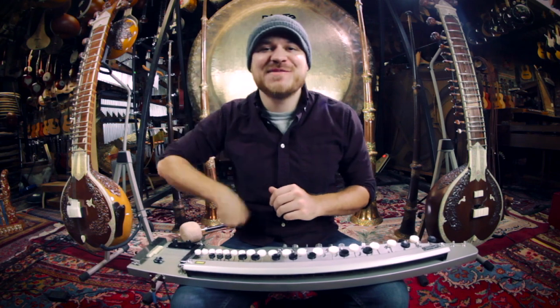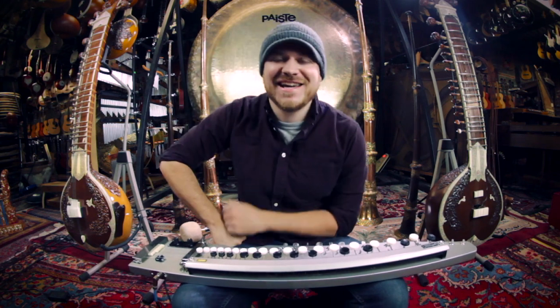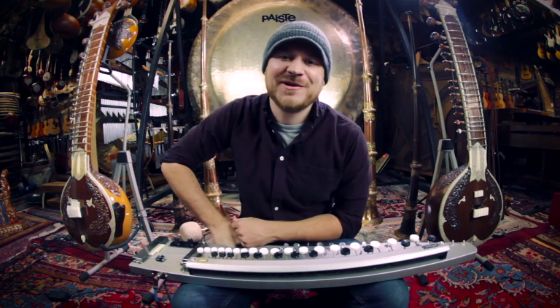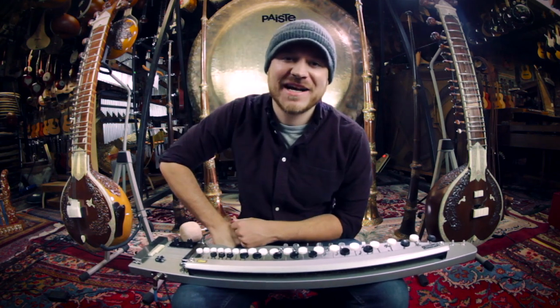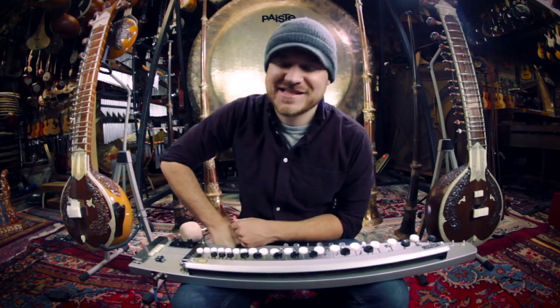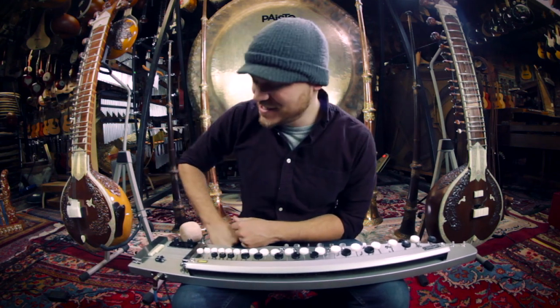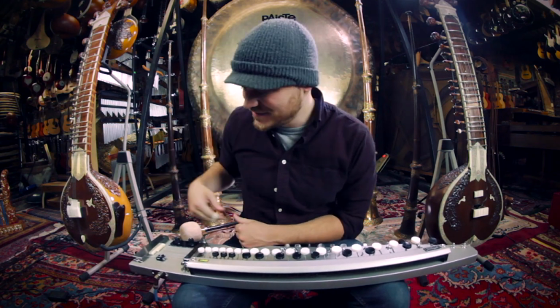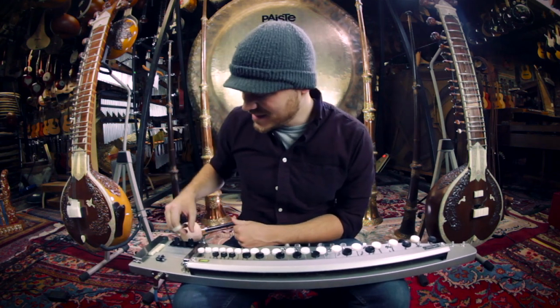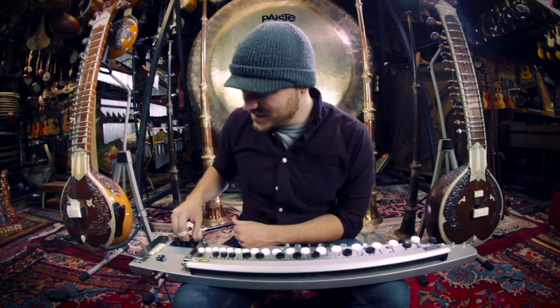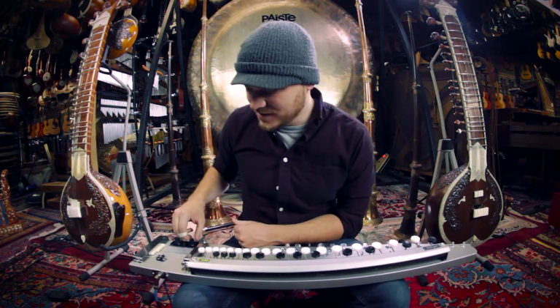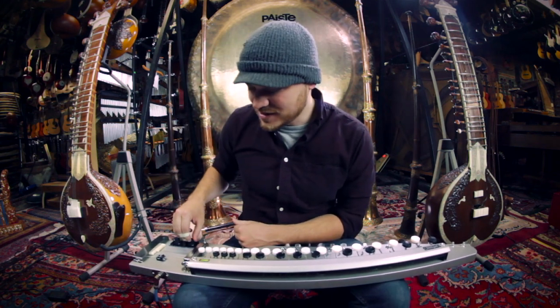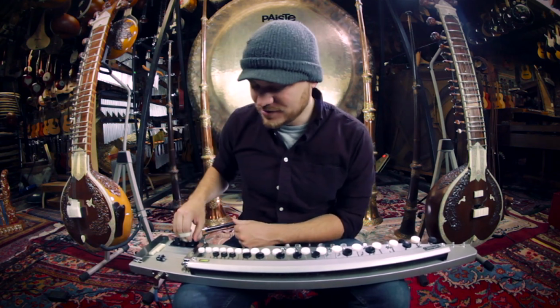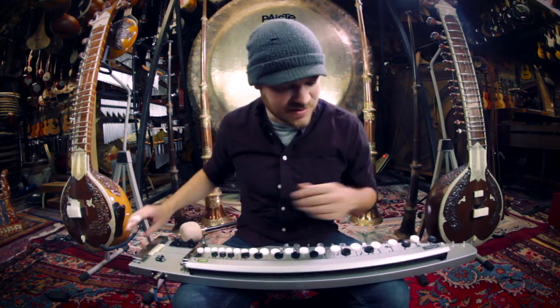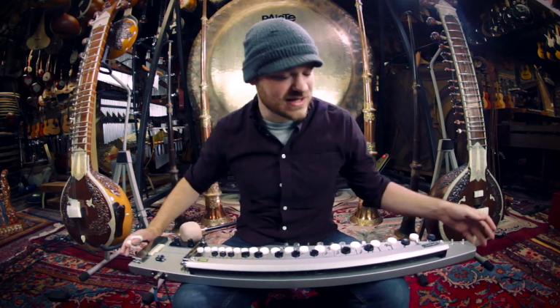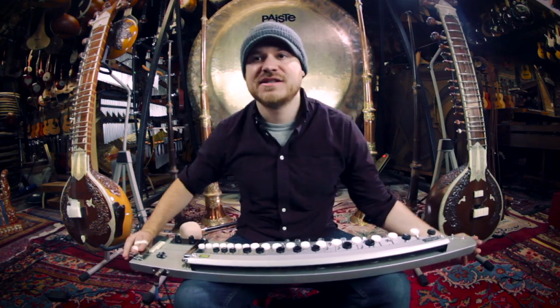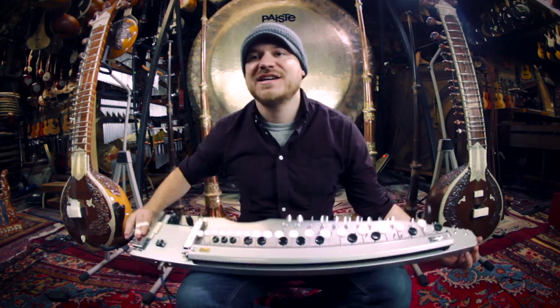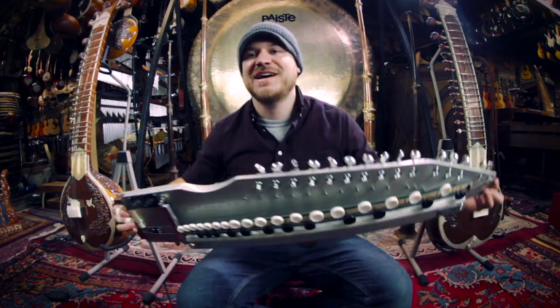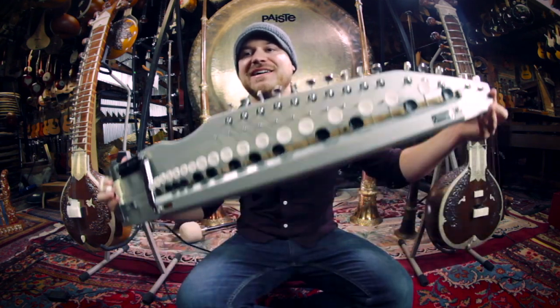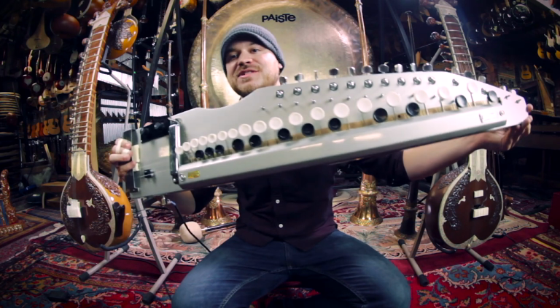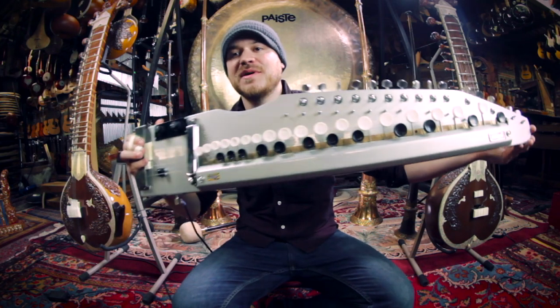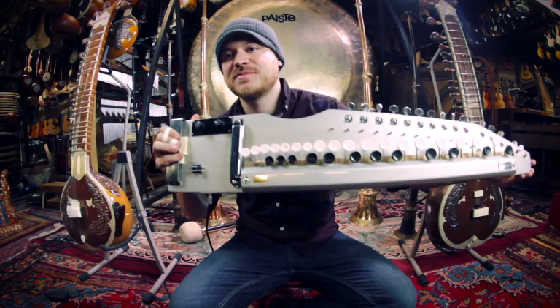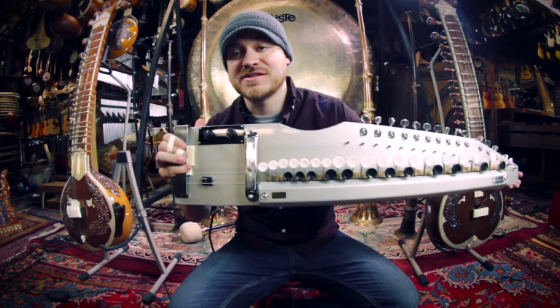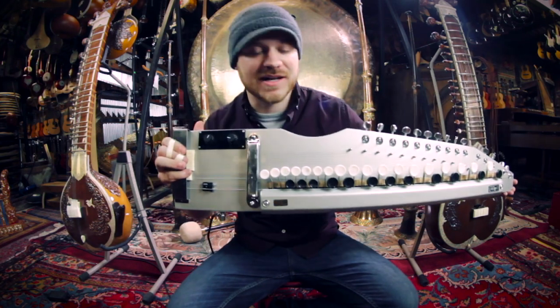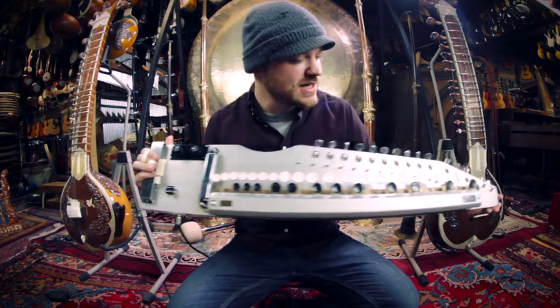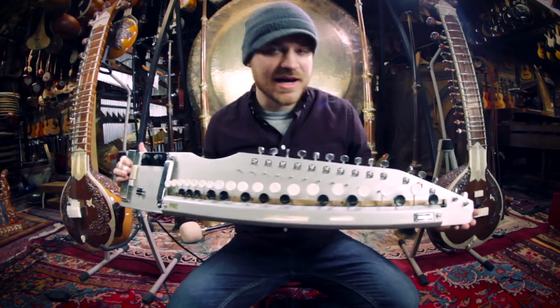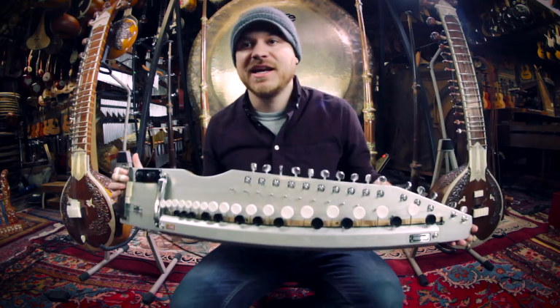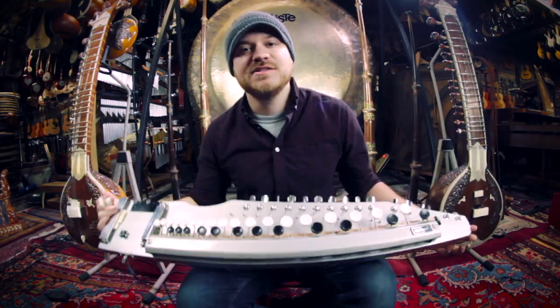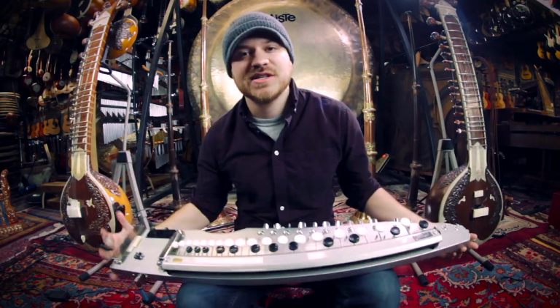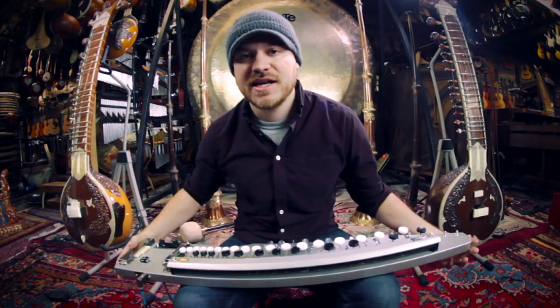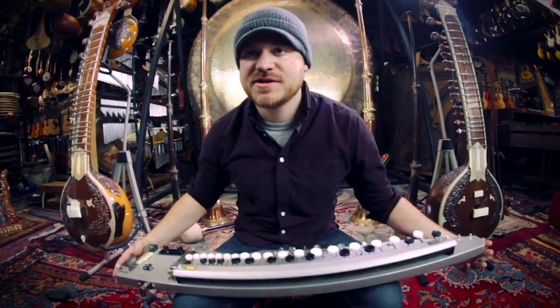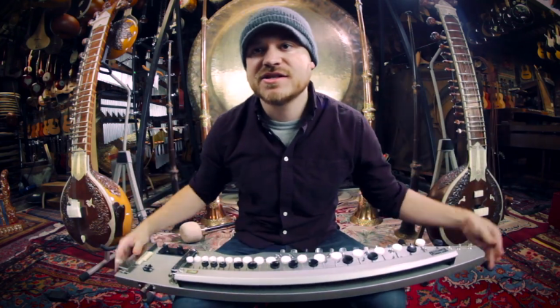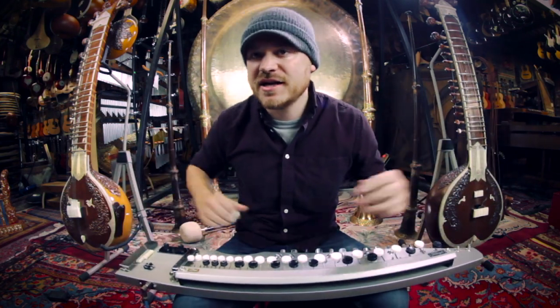Hey everybody and welcome back to the second channel. In this video I'm going to talk a little bit about the Shahi Baaja, which I hope I'm pronouncing correctly. I'm in Andy's Music right now, which is in Chicago.